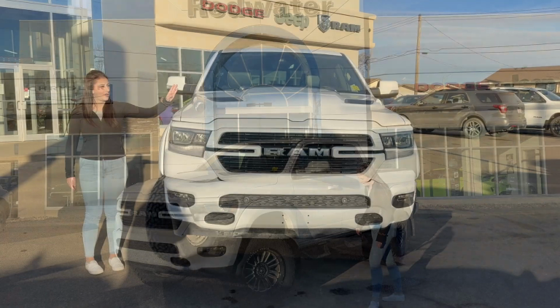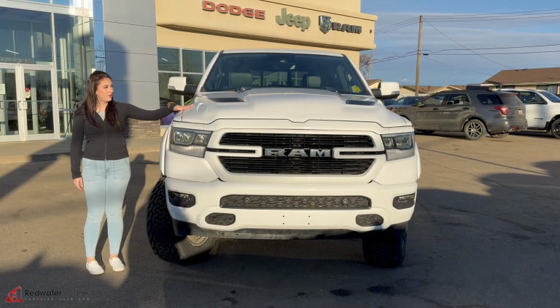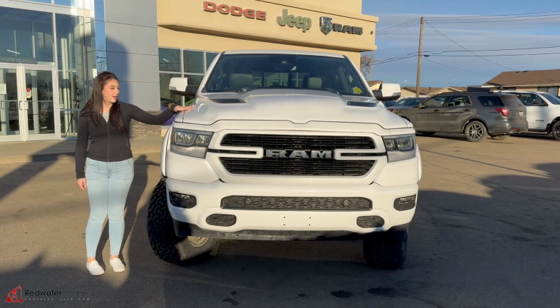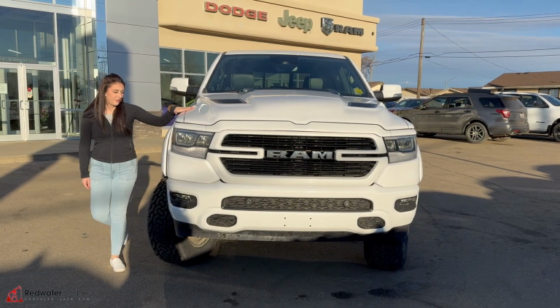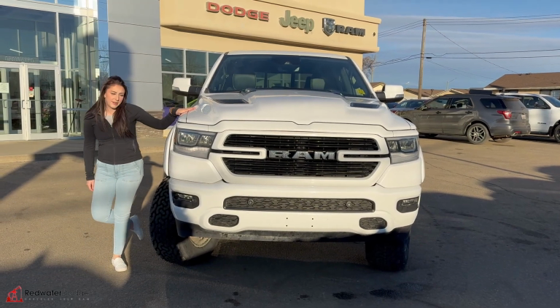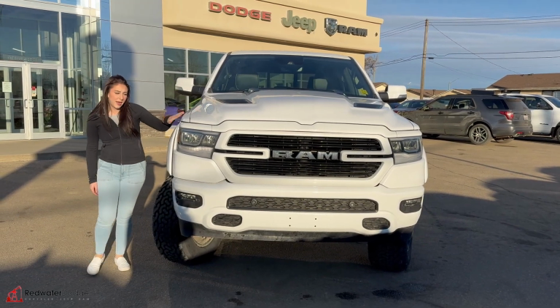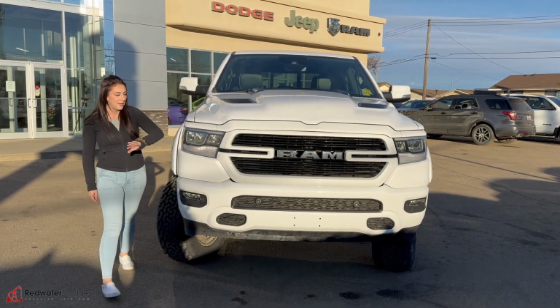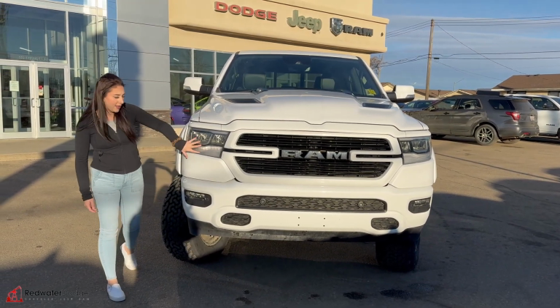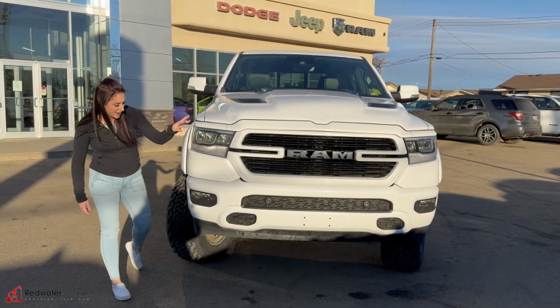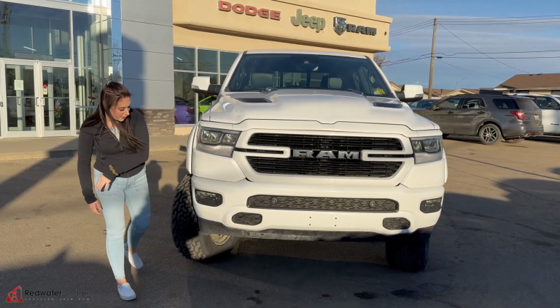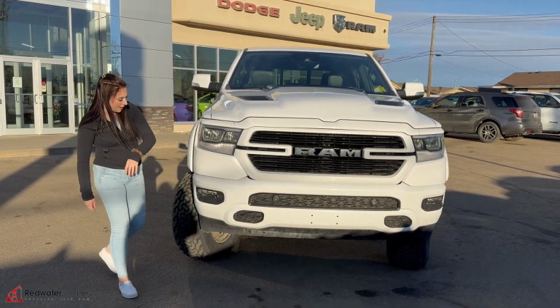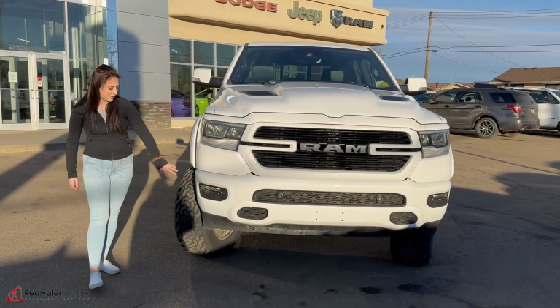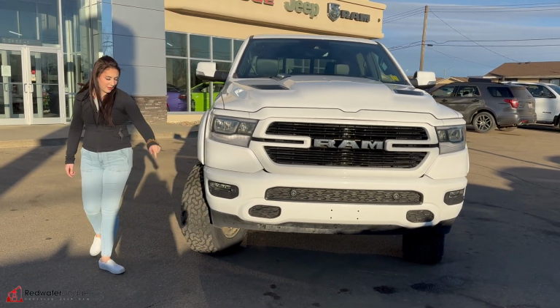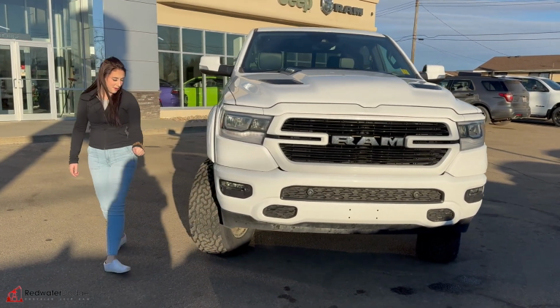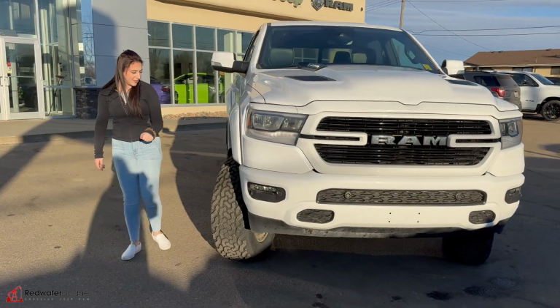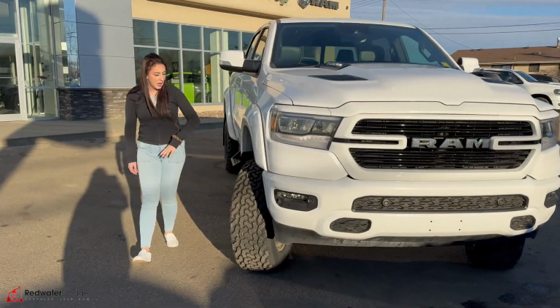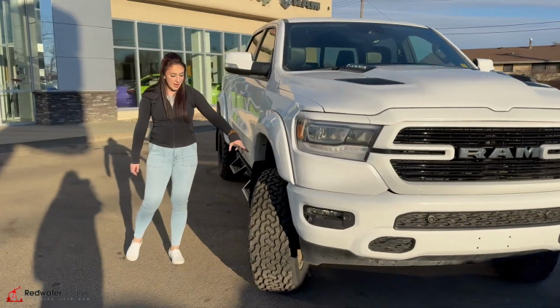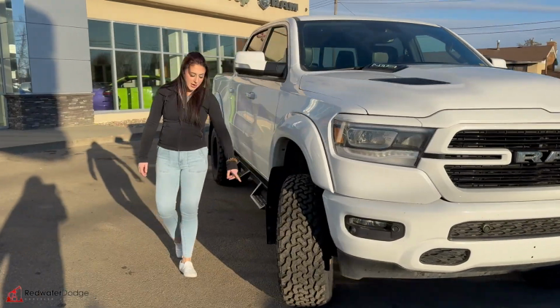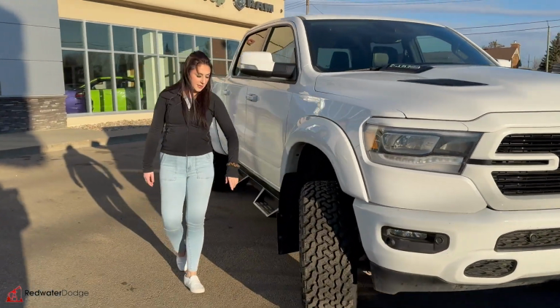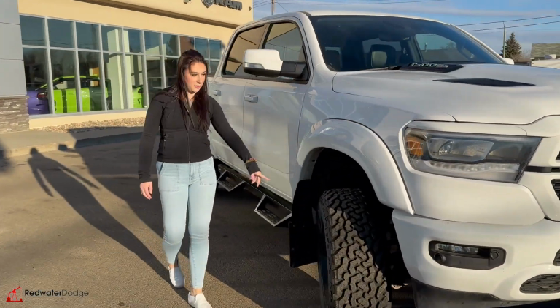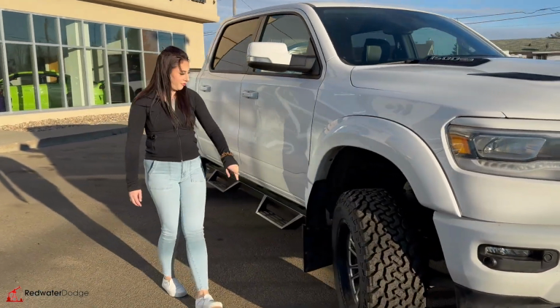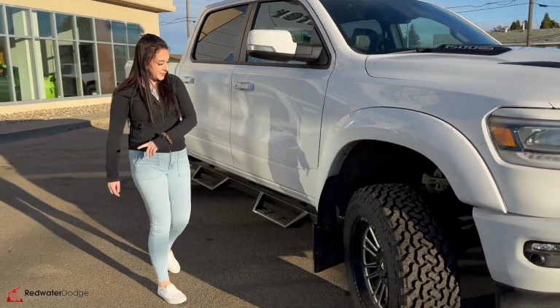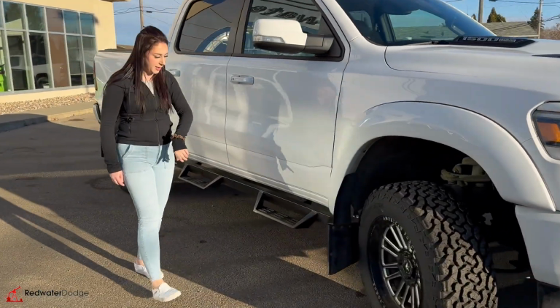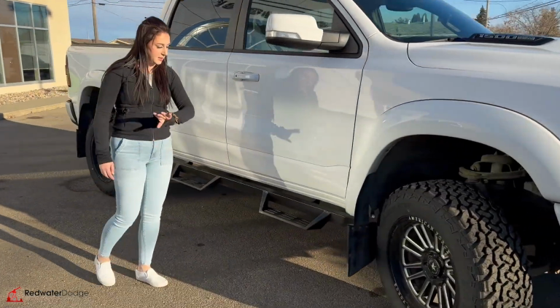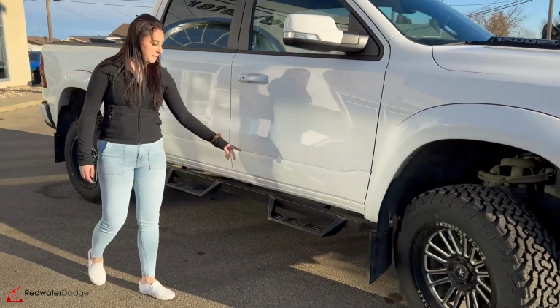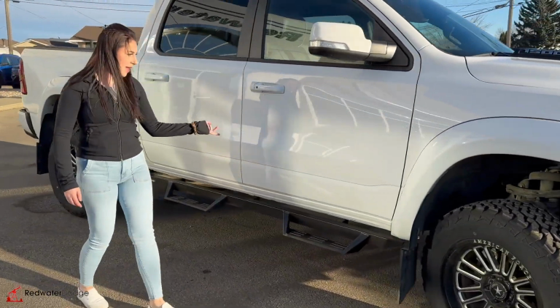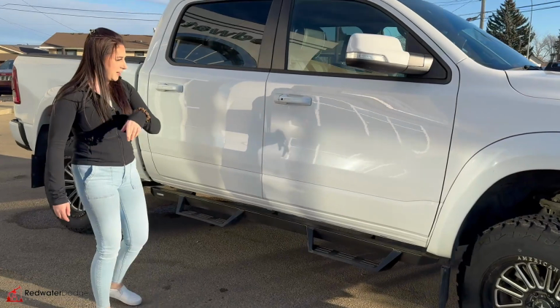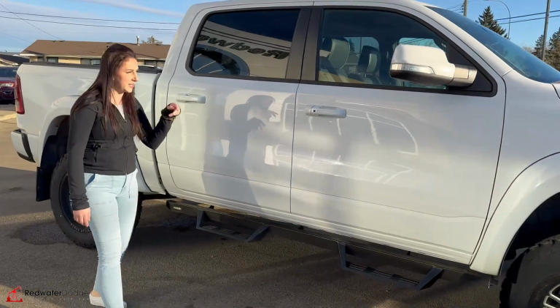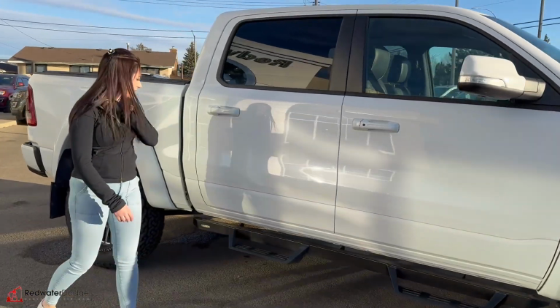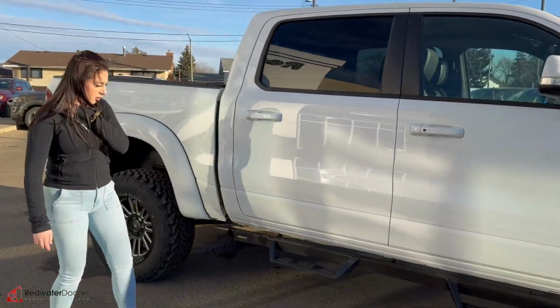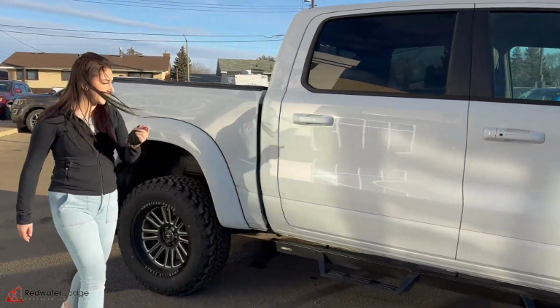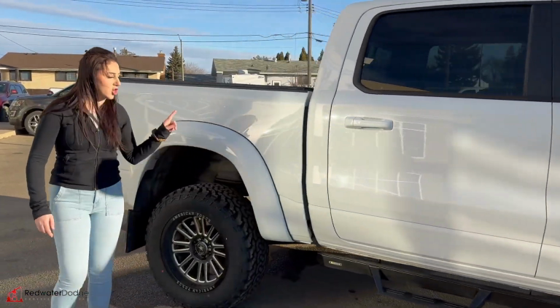Under the hood, you're going to have your 5.7 liter Hemi, LED headlights, fully color matched. You got some fog lights and park sensors, brand new tires on this one with some forces on it, kickback flaps, running boards and keyless entry on either side of the truck.